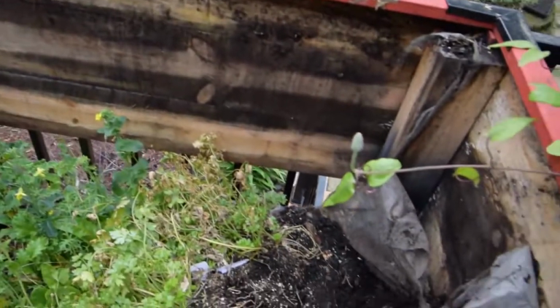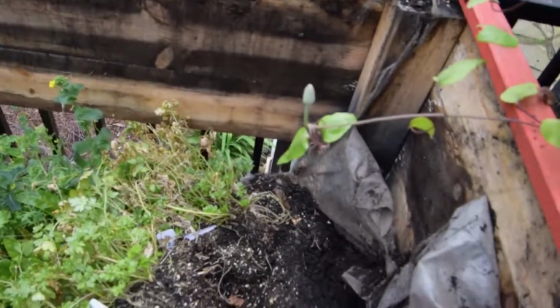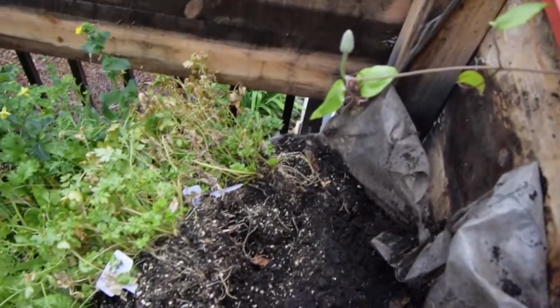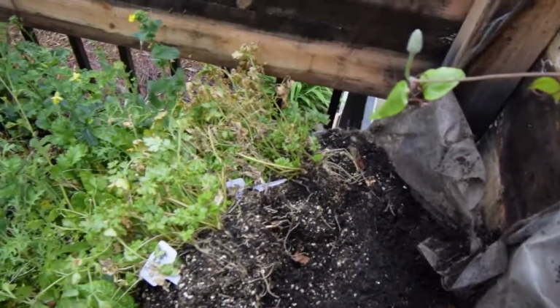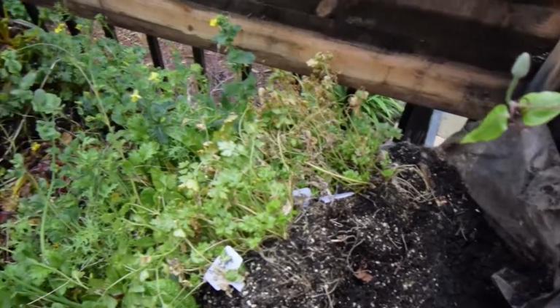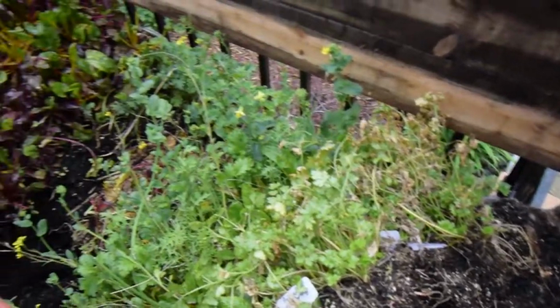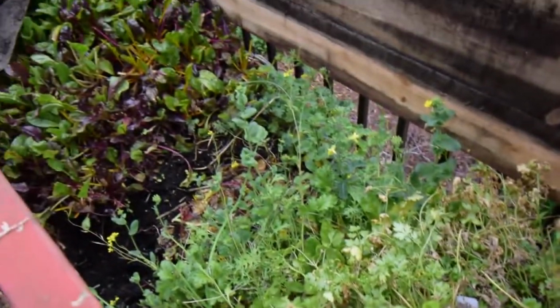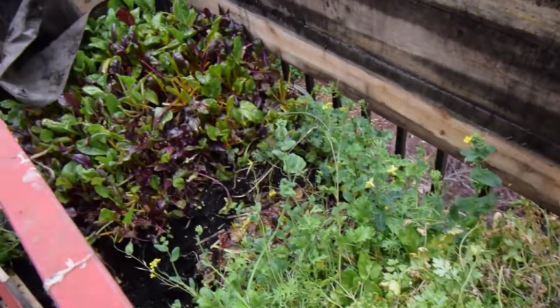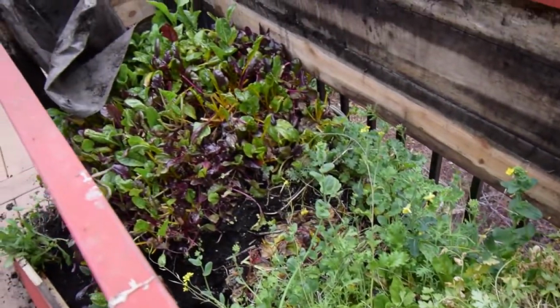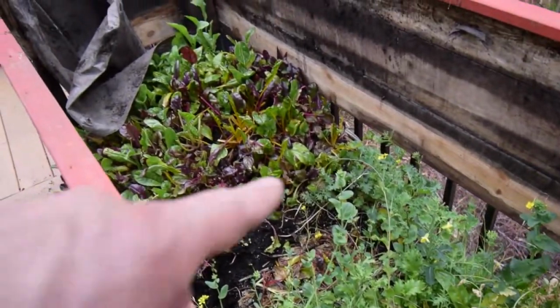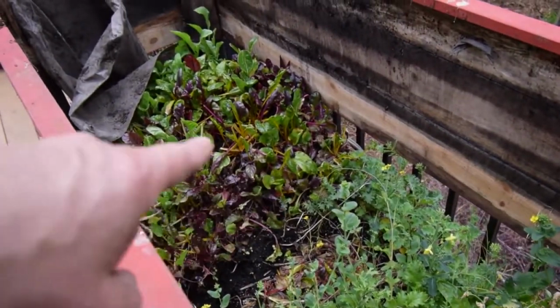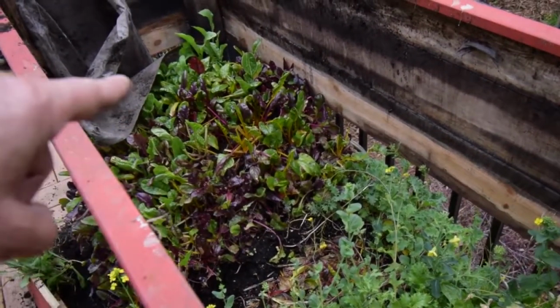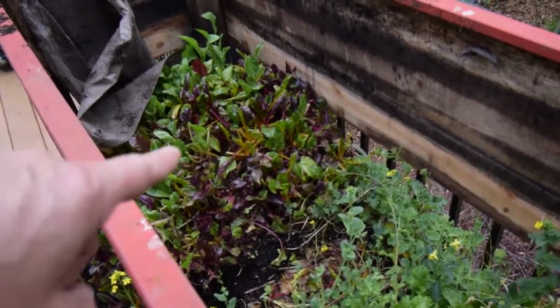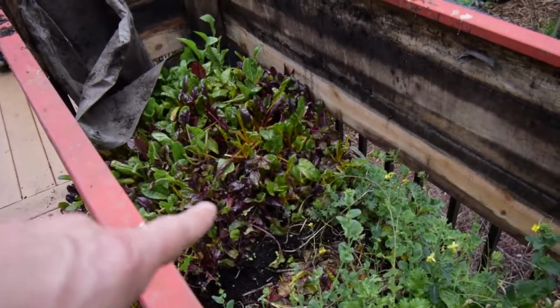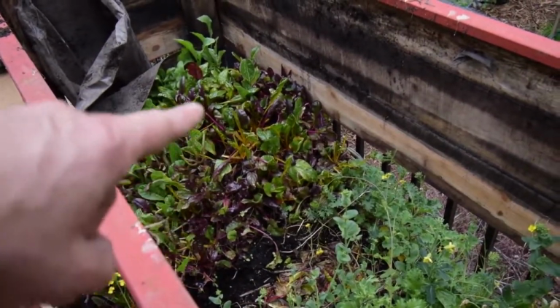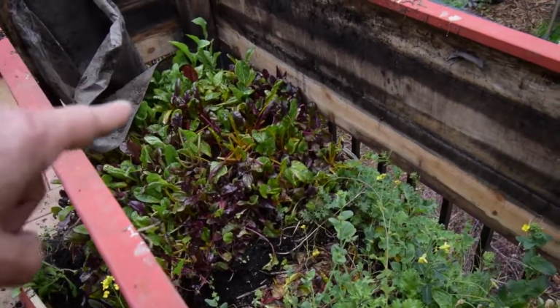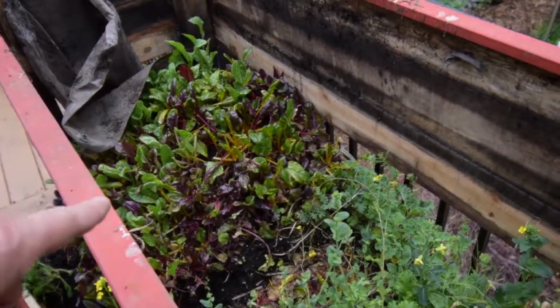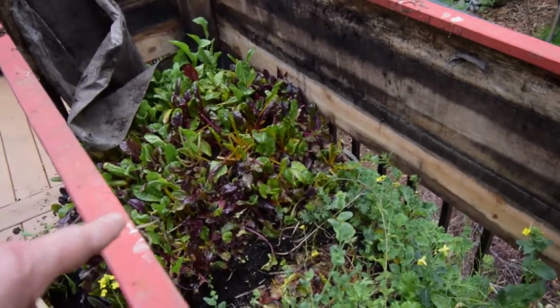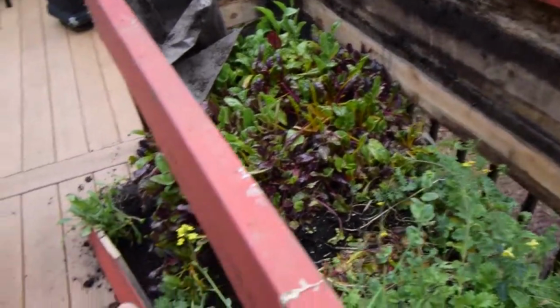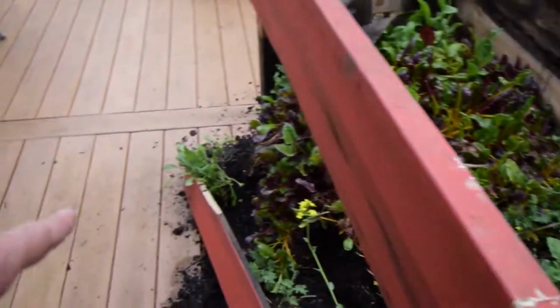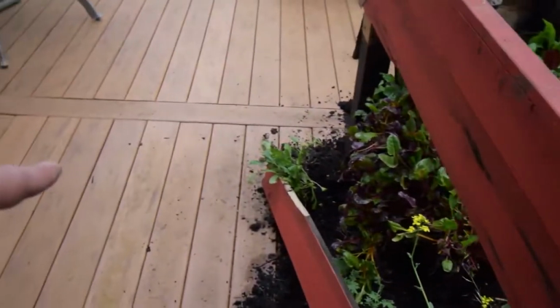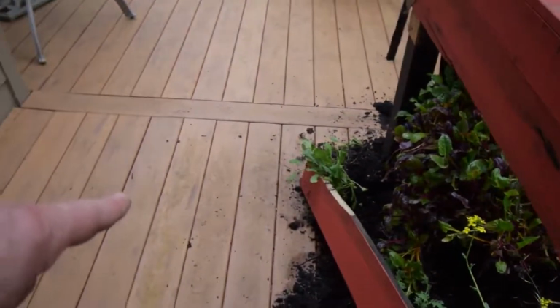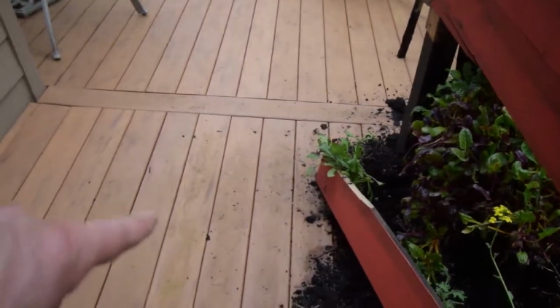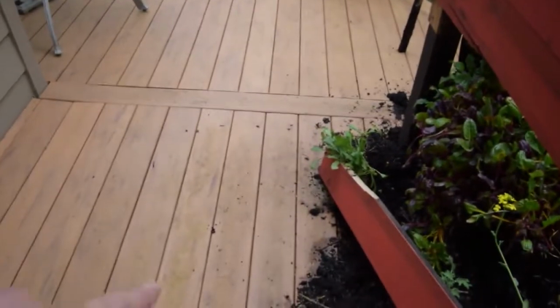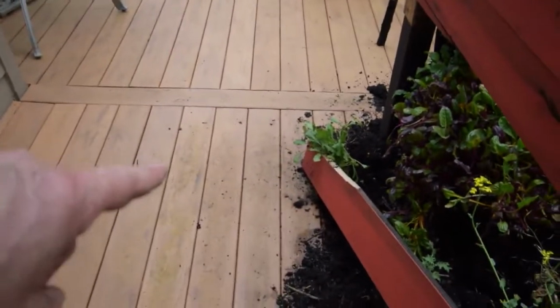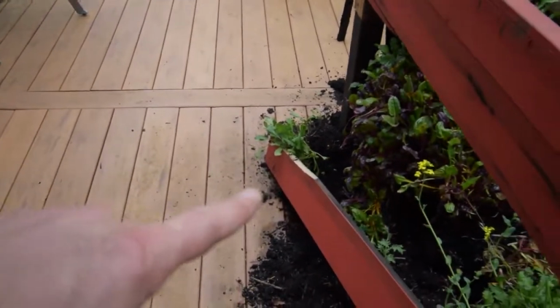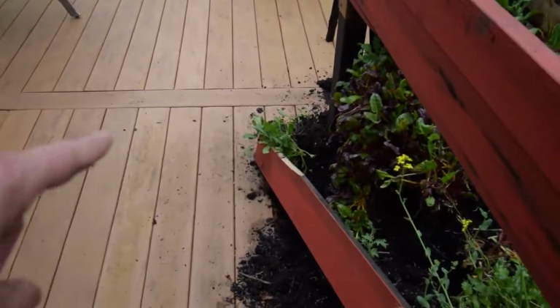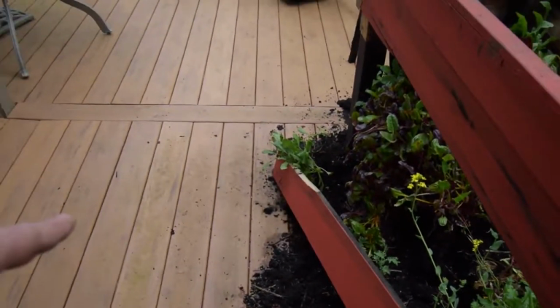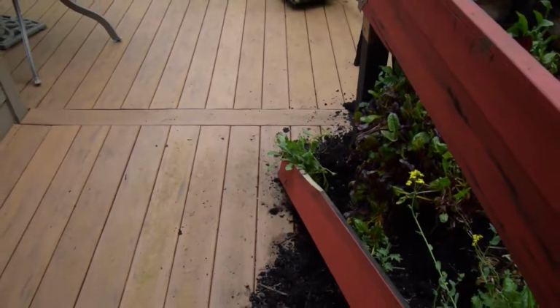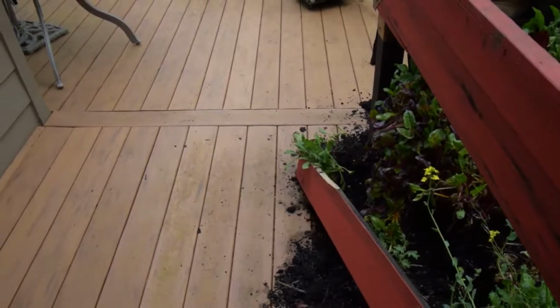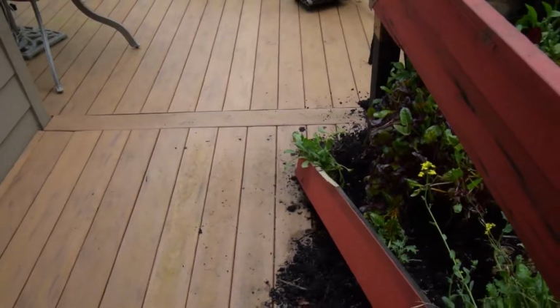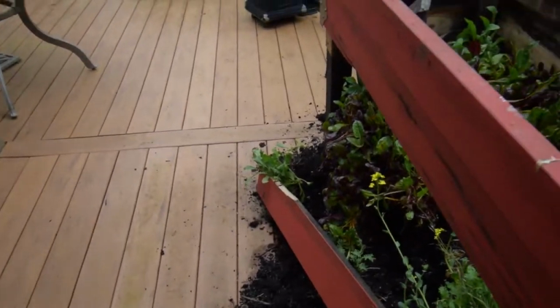It looks like I can salvage most of the plants that are in here. Like I'll save that Betamix salad. I'll just kind of scrape it off, put a tarp over here, and then scoot all the dirt over here, and then I'll refill the box.